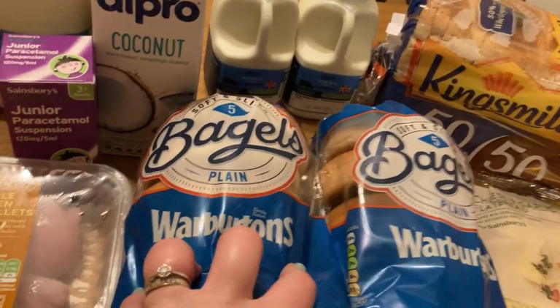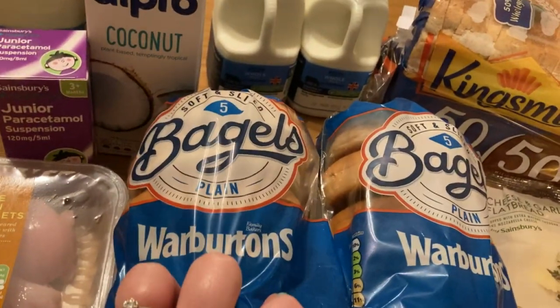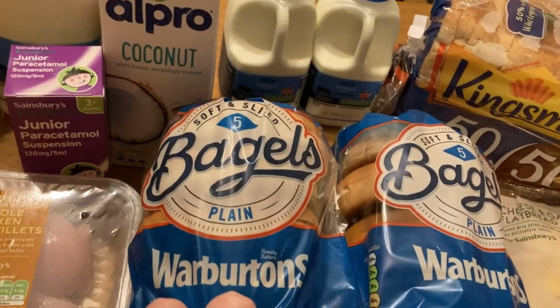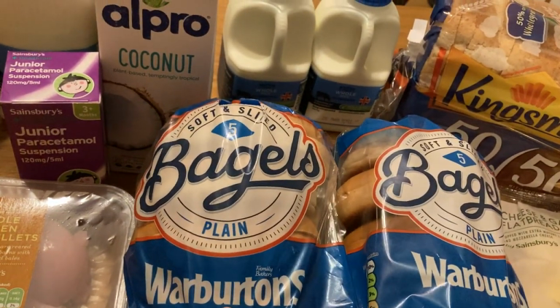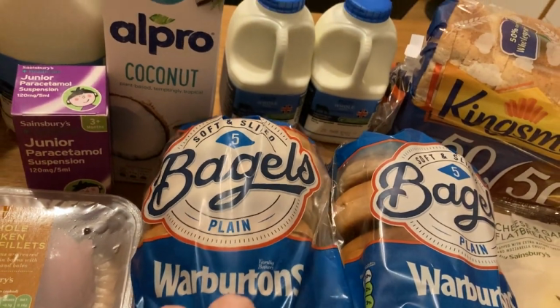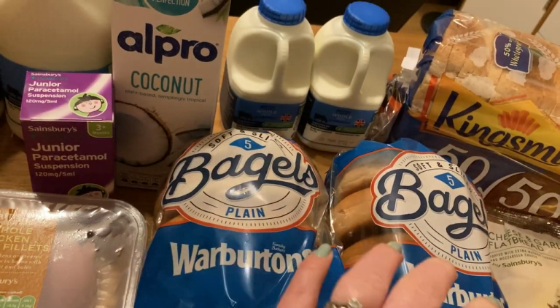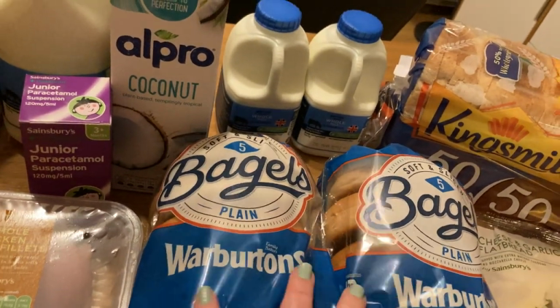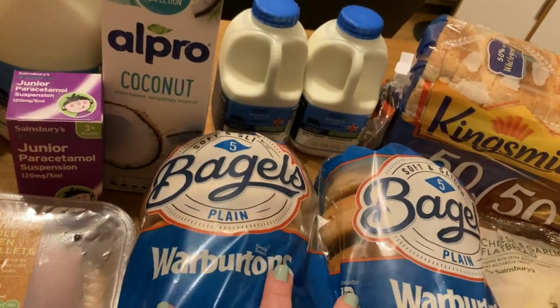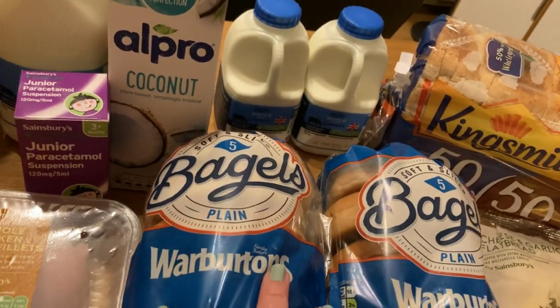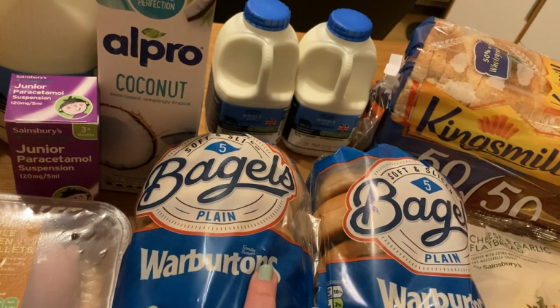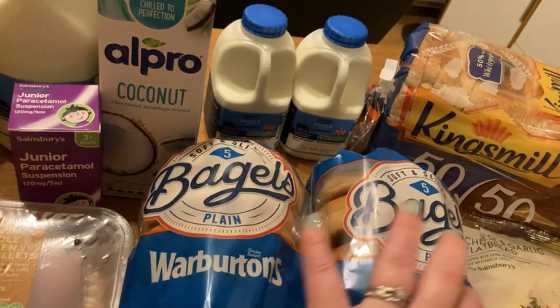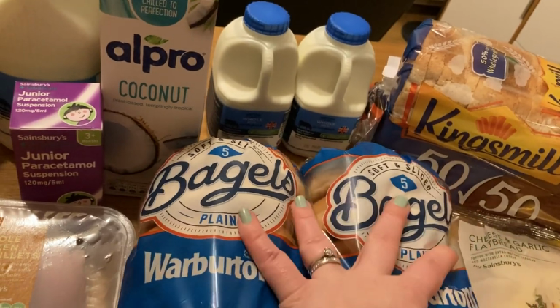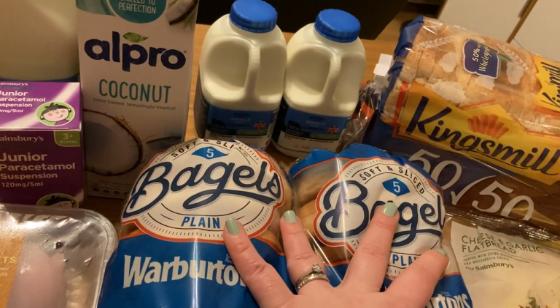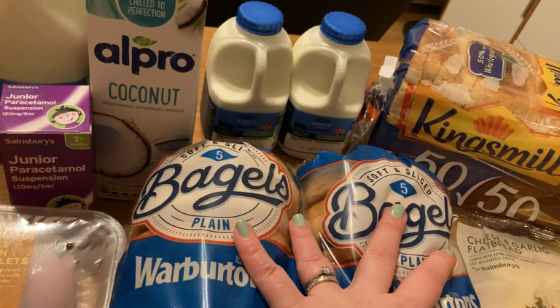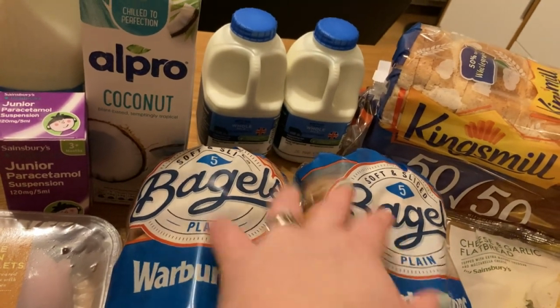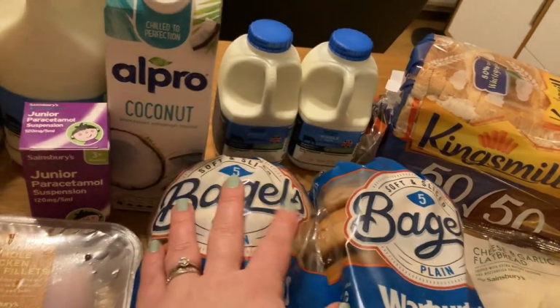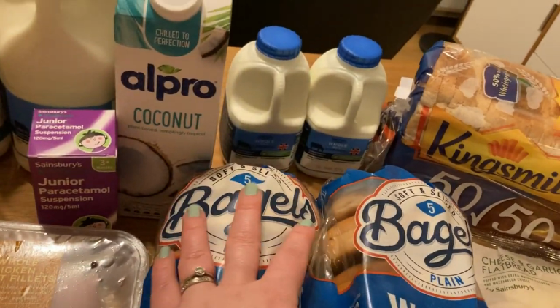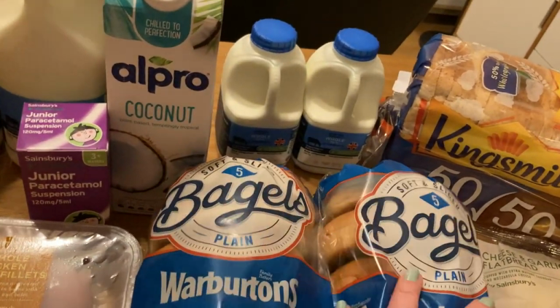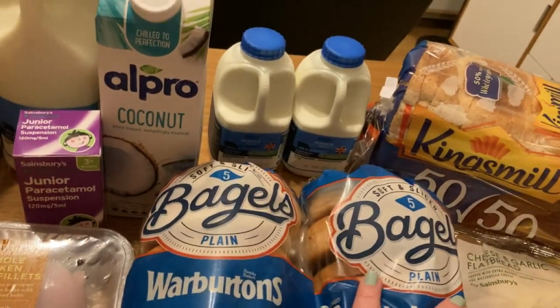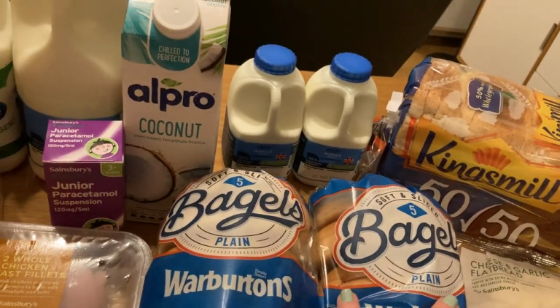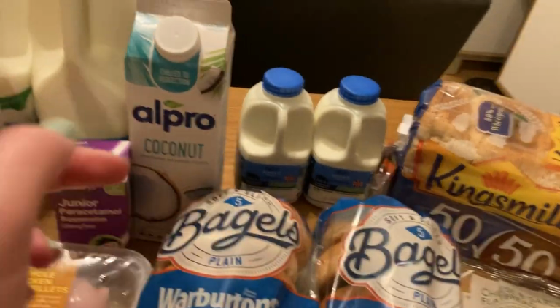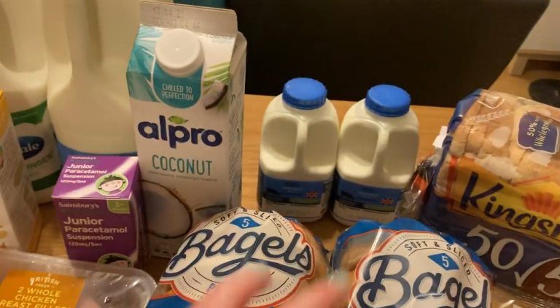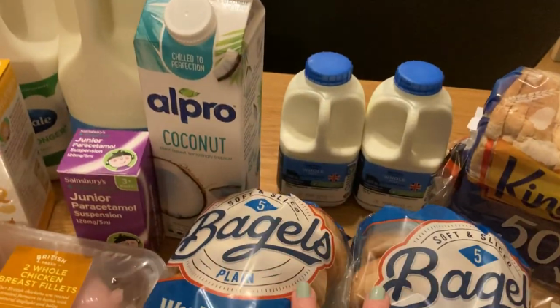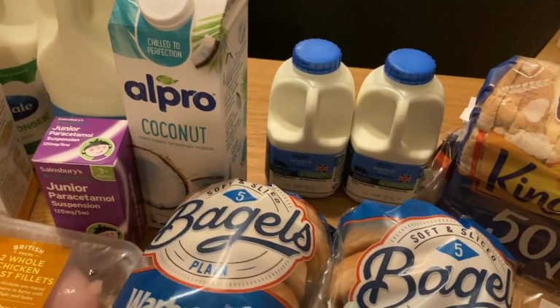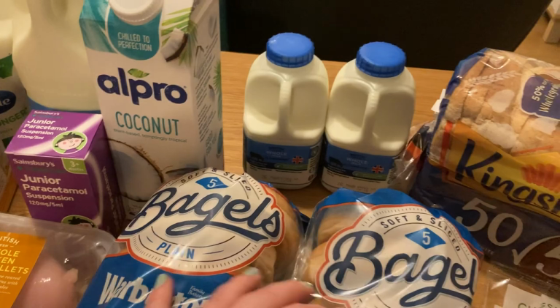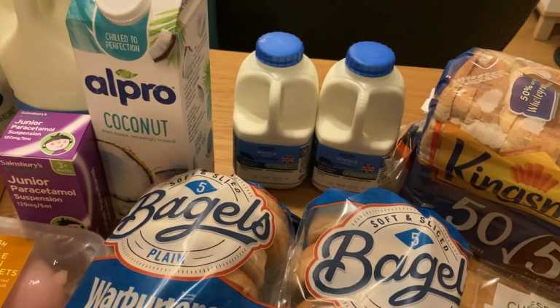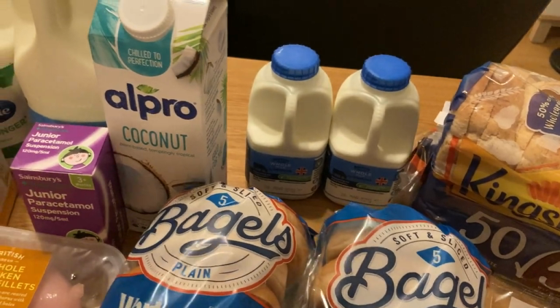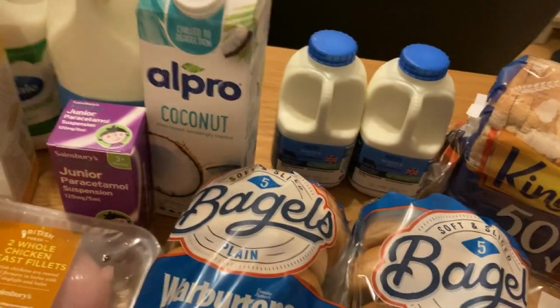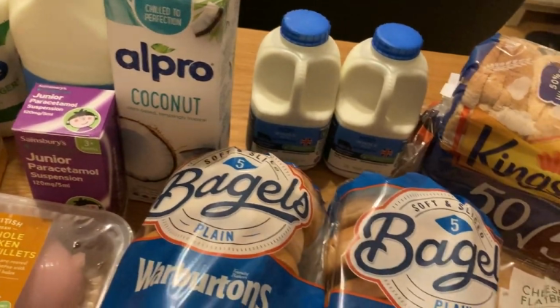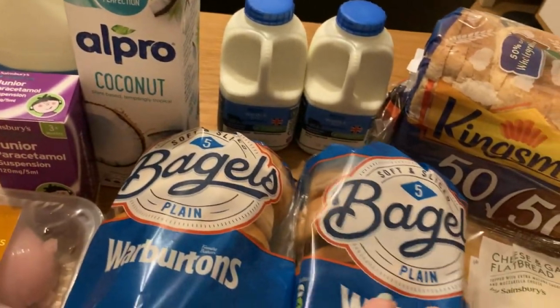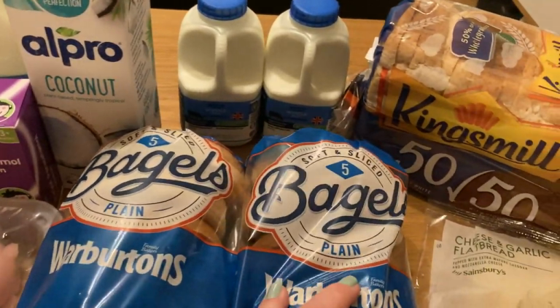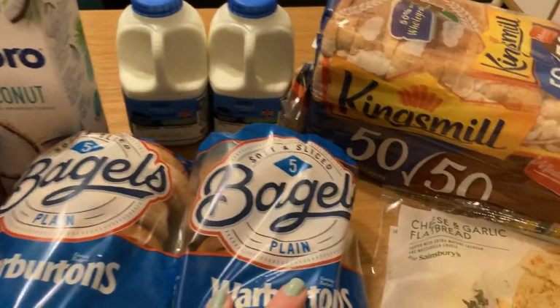Bagels again — on offer for a pound each, so you won't see these in the next couple of weeks because they won't be on offer. Keep one out and freeze the other one — that's in my little tips video about saving money.